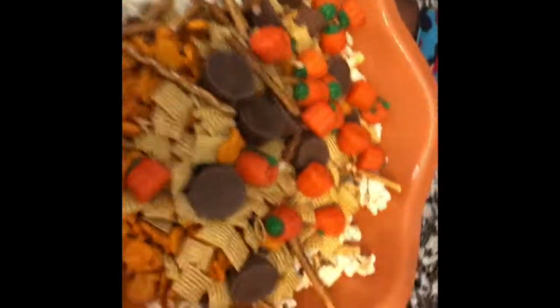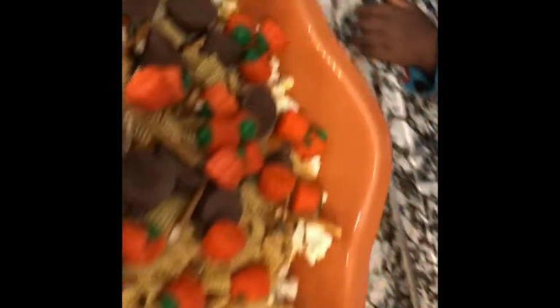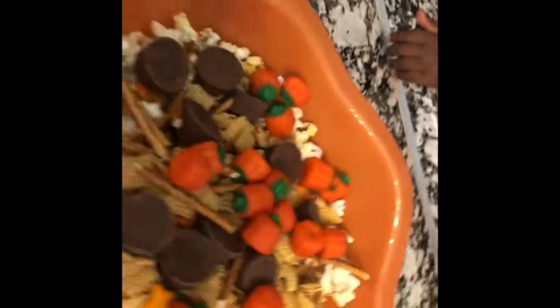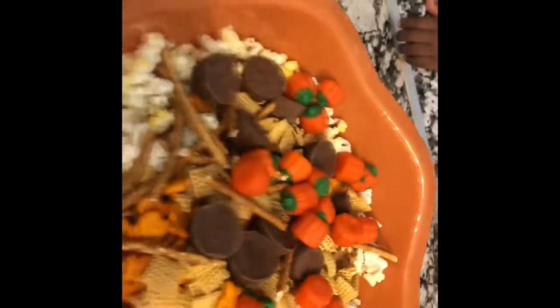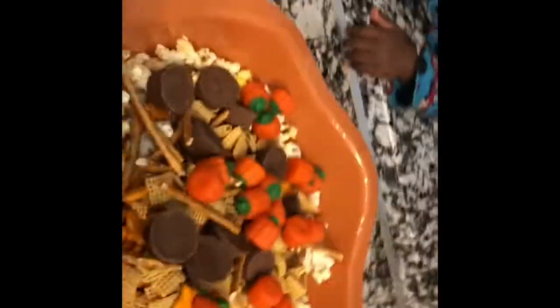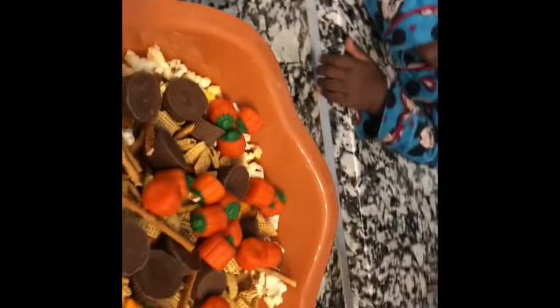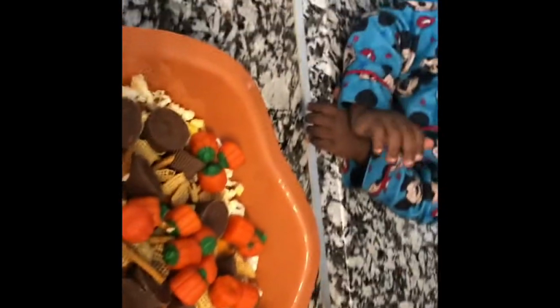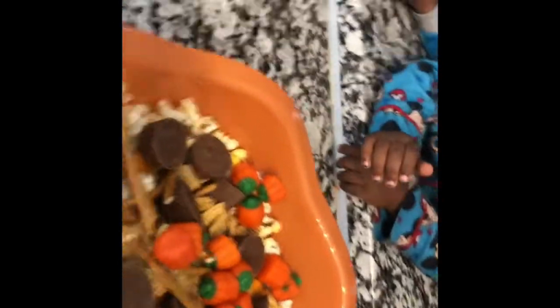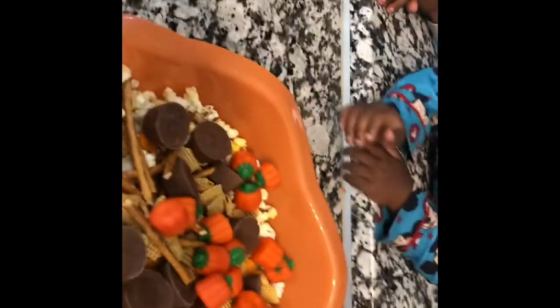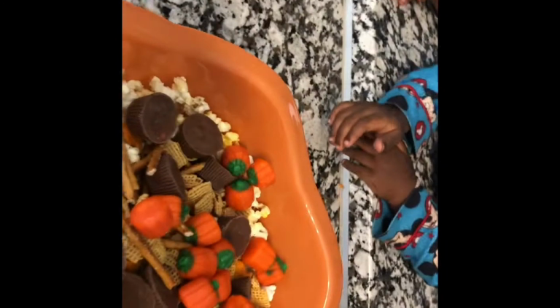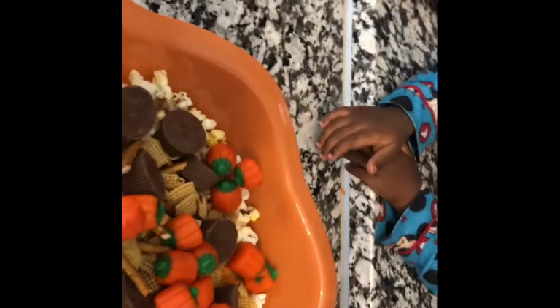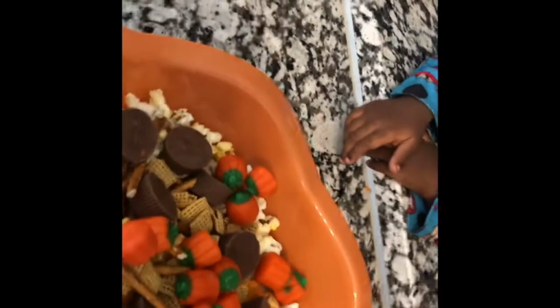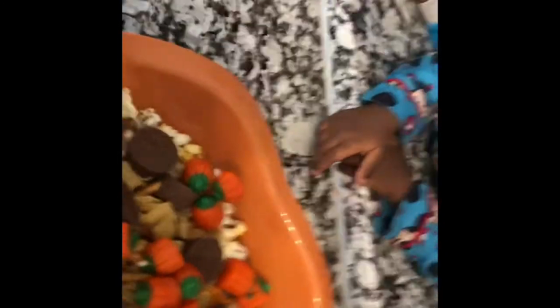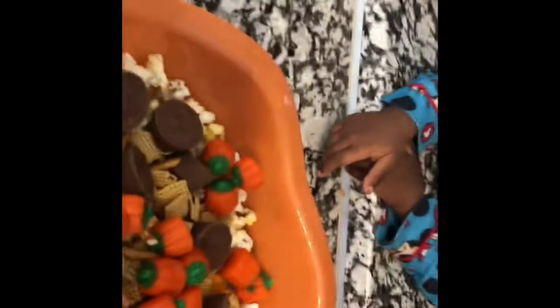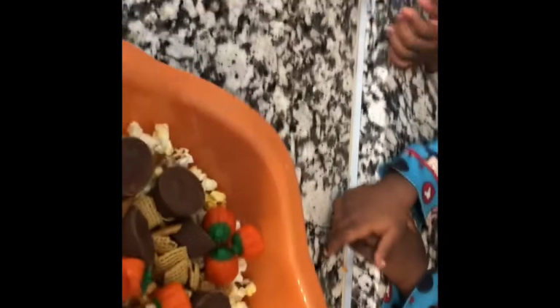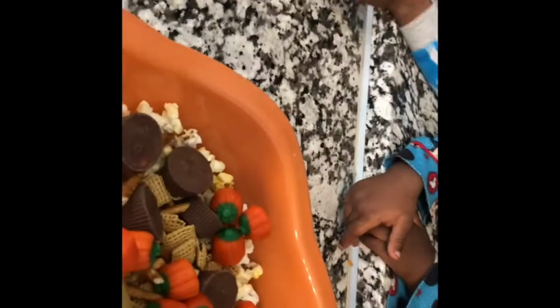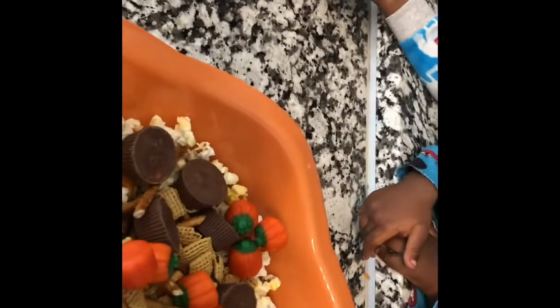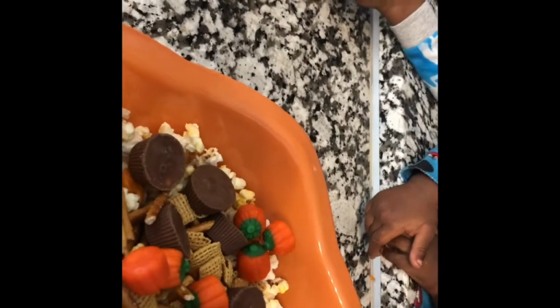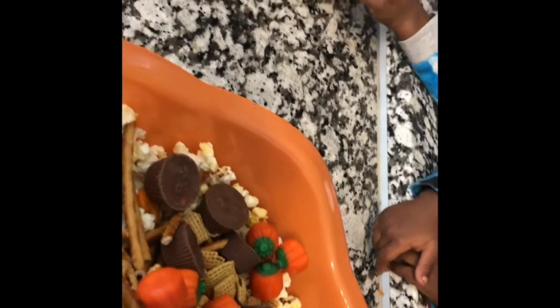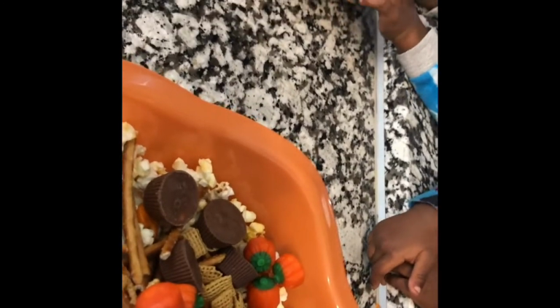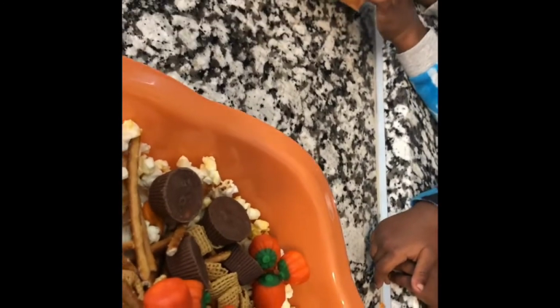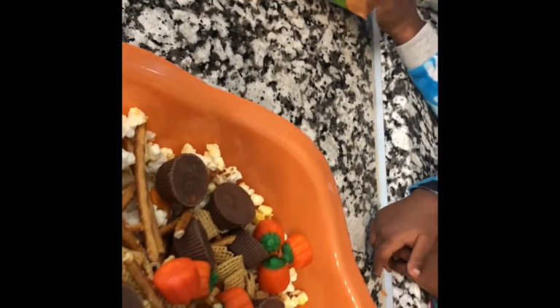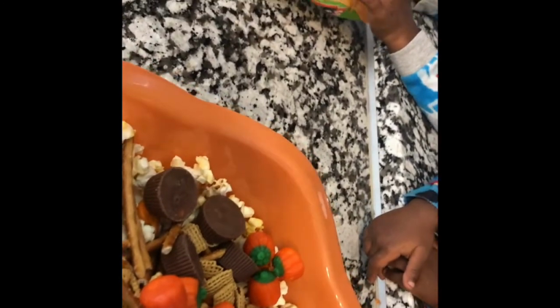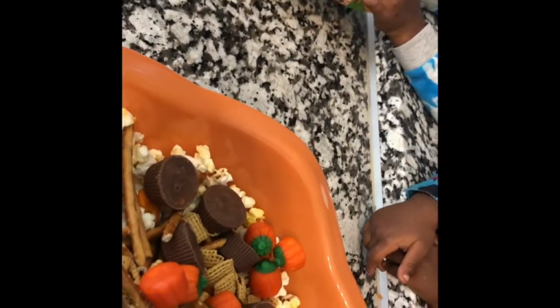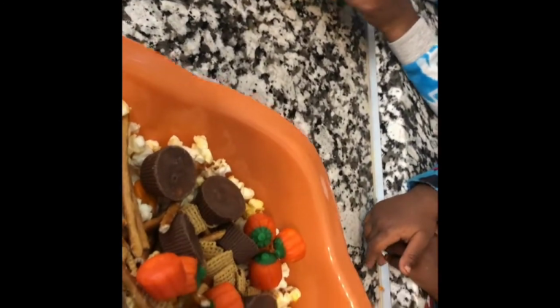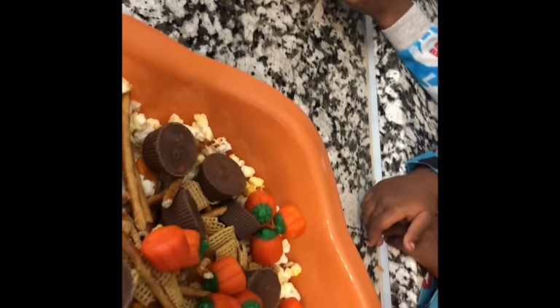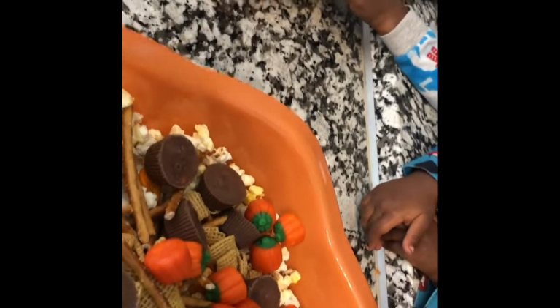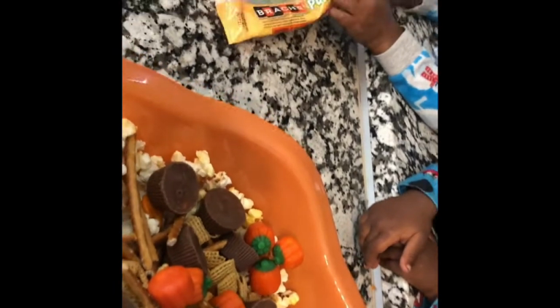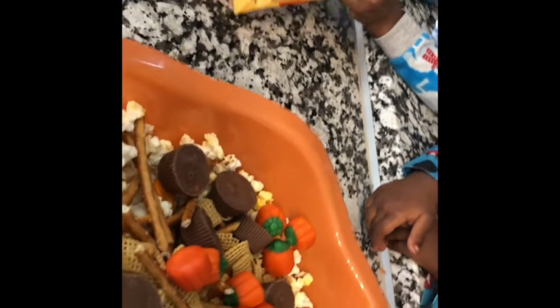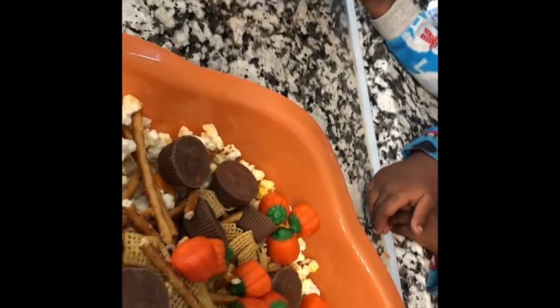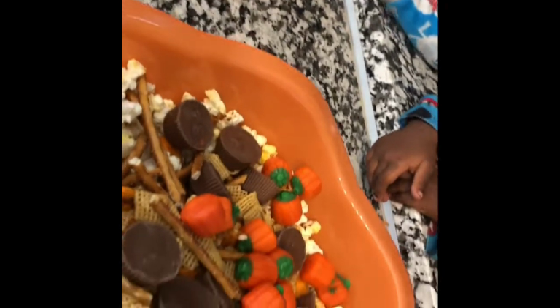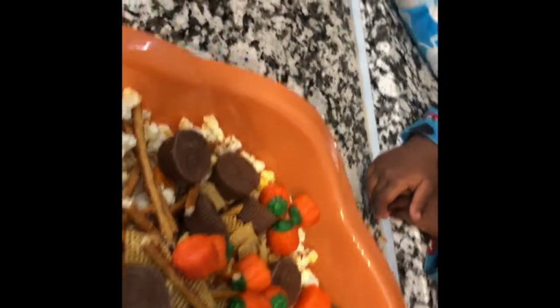Now mommy is just going to mix it up. Let me find something in my drawer that can help me mix this the right way. I guess I can improvise with this.